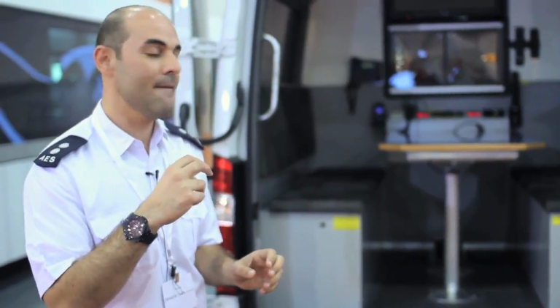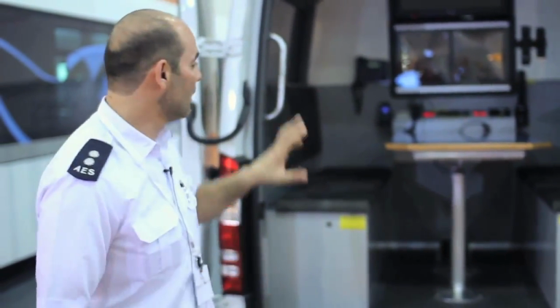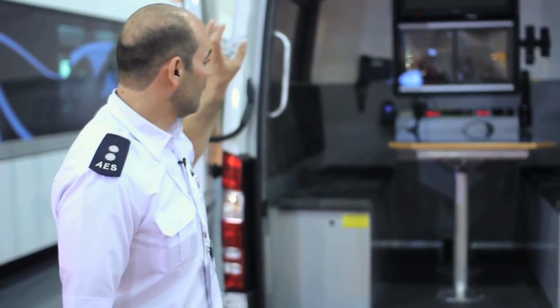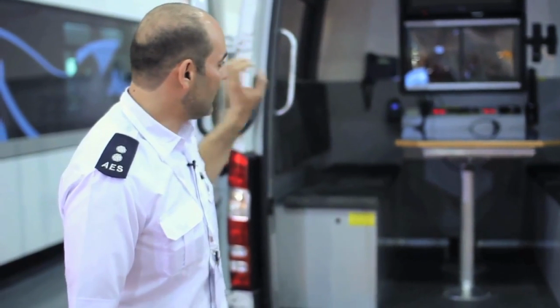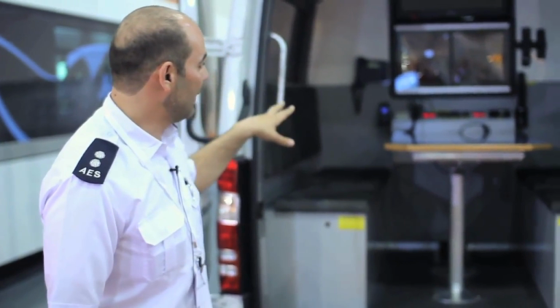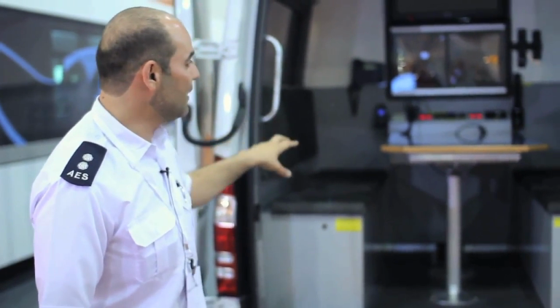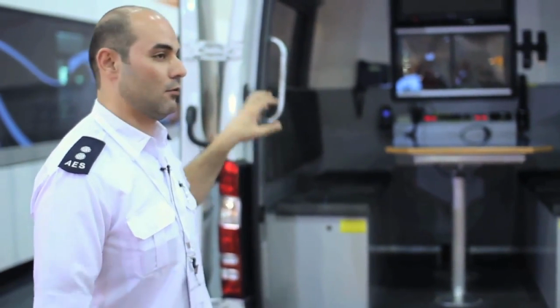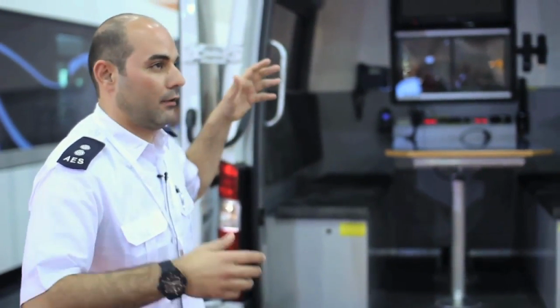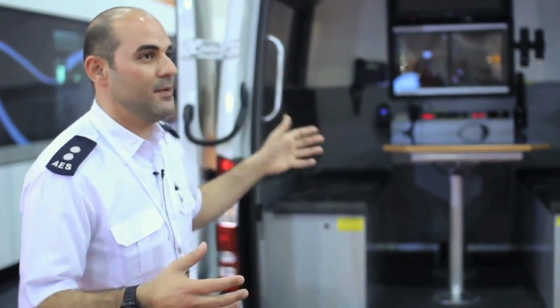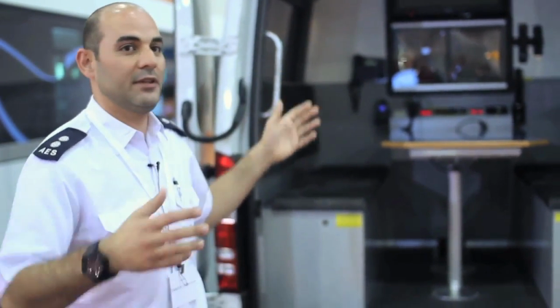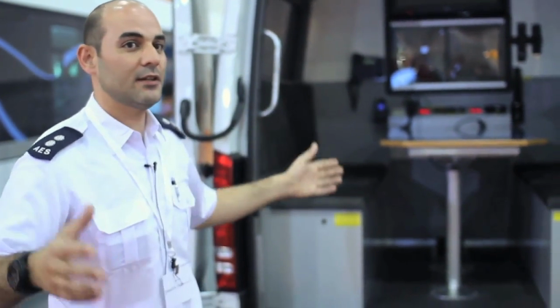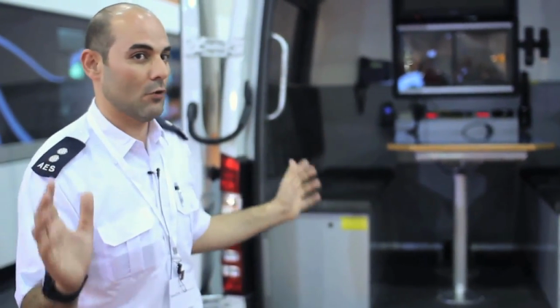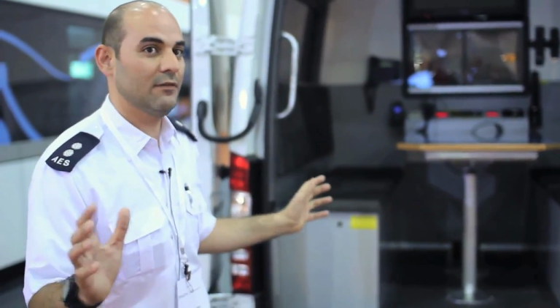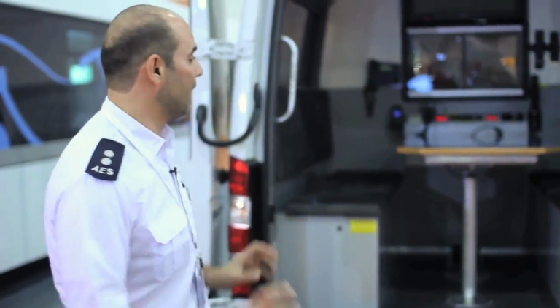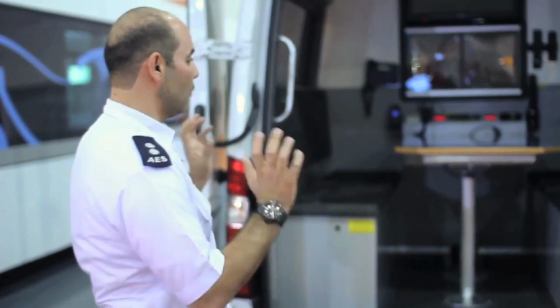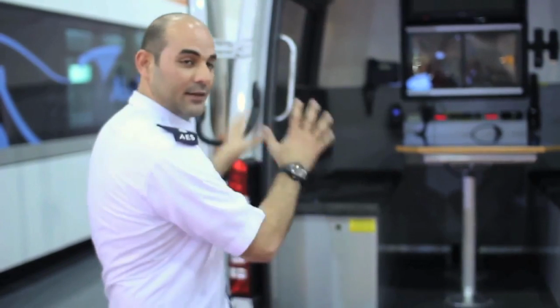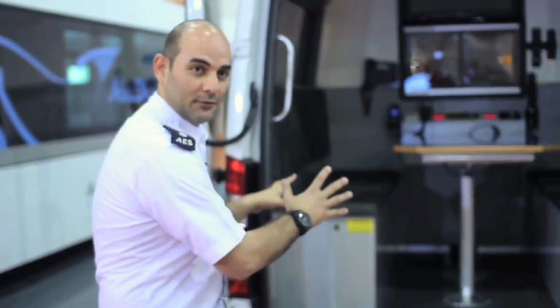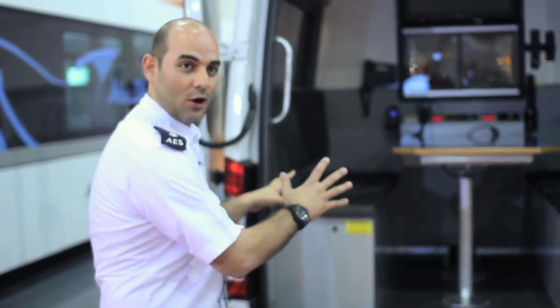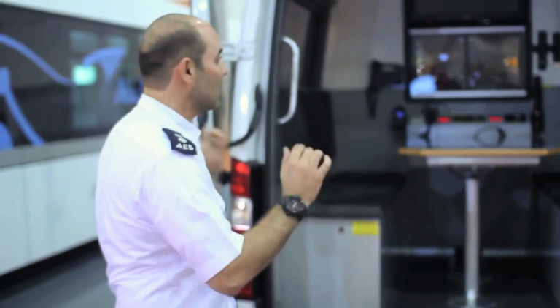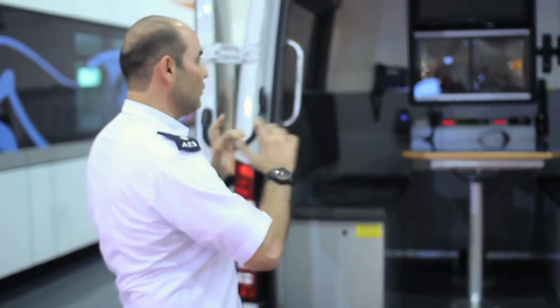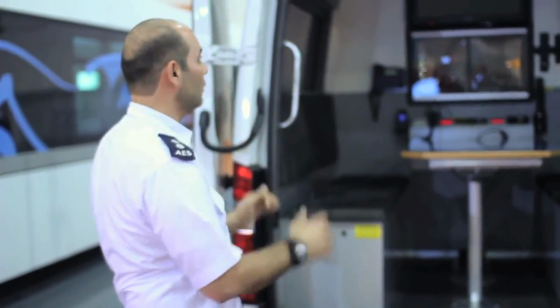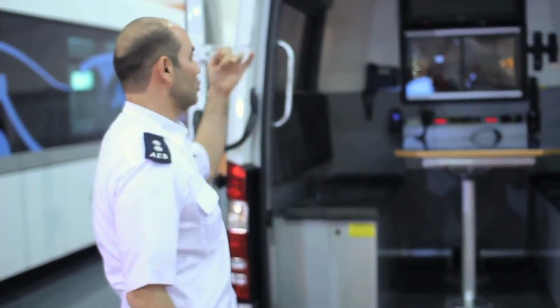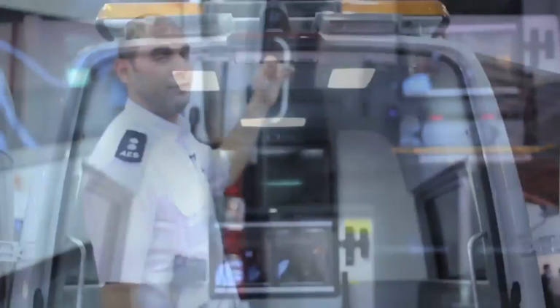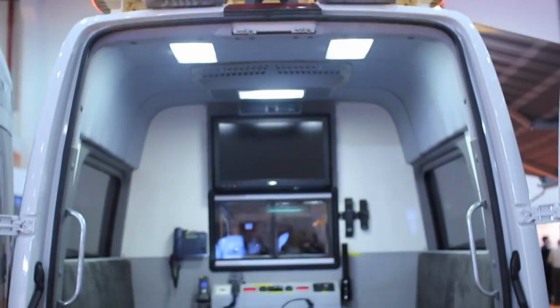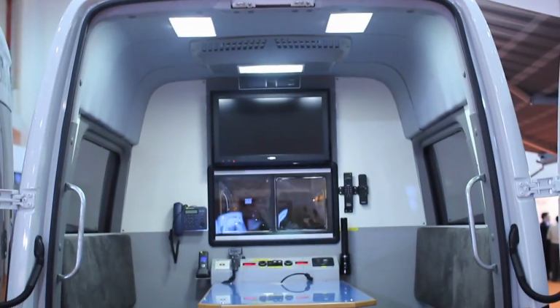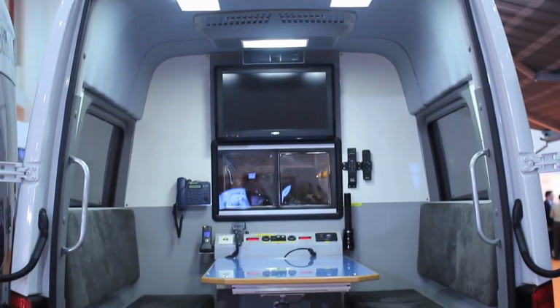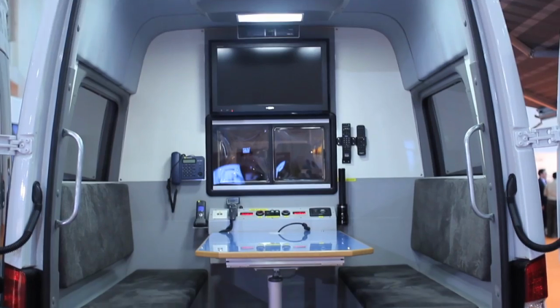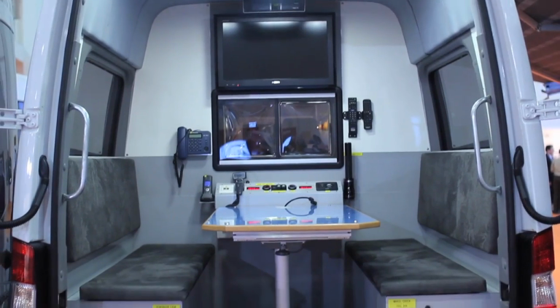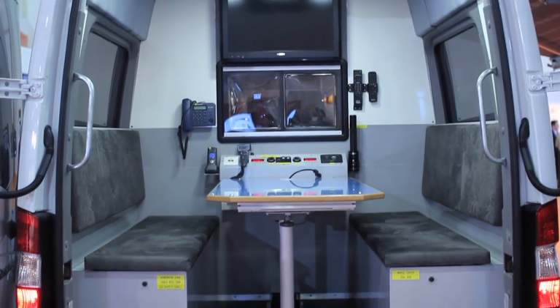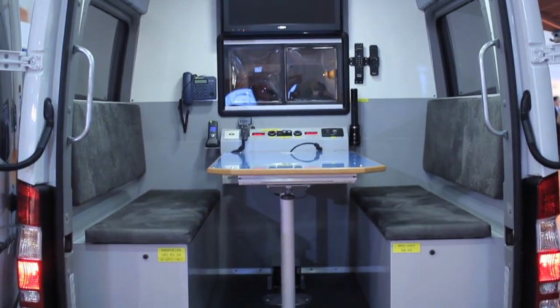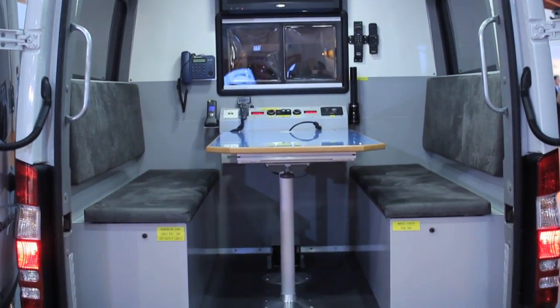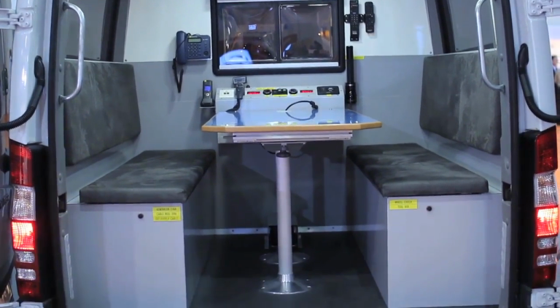The managers, VIPs, ministers — they can go inside, close the door, and switch on the AC or the heater, and they can connect their laptops.